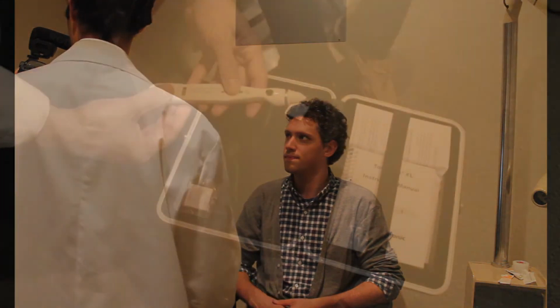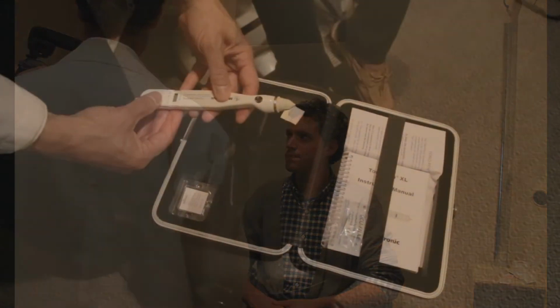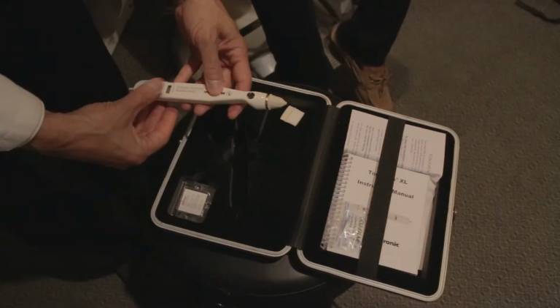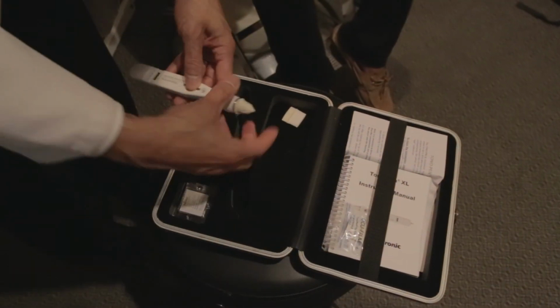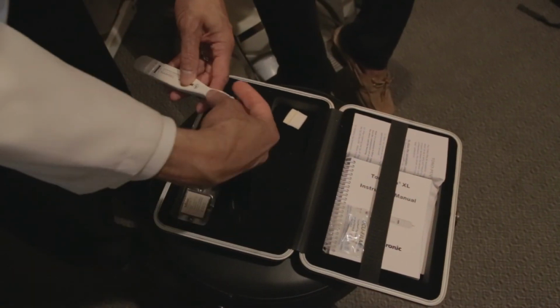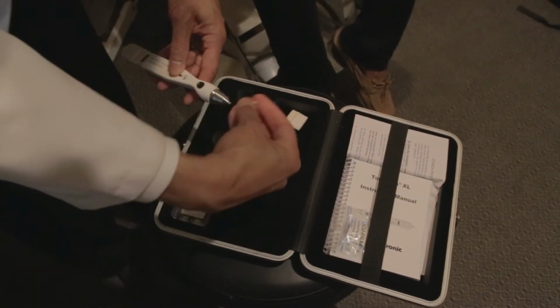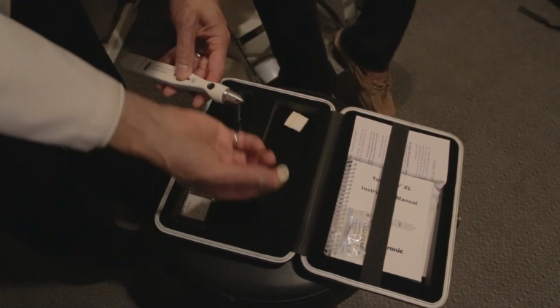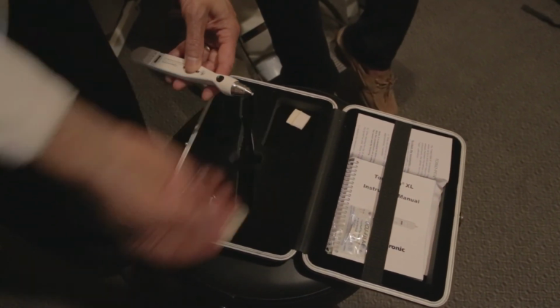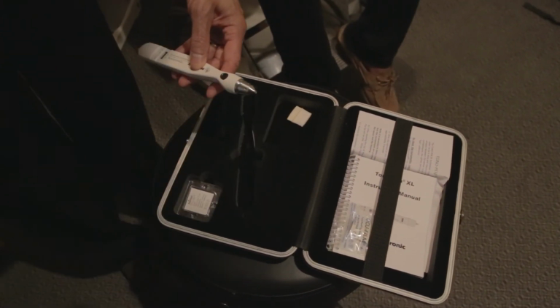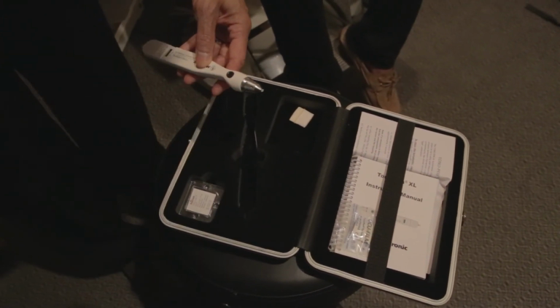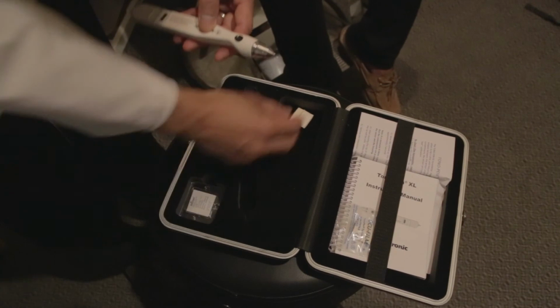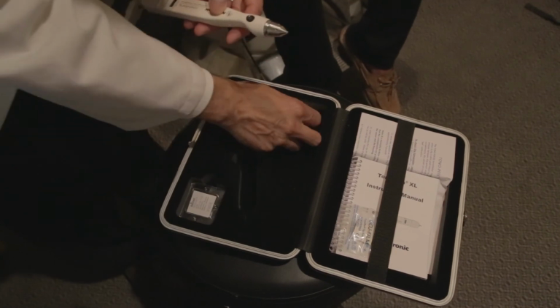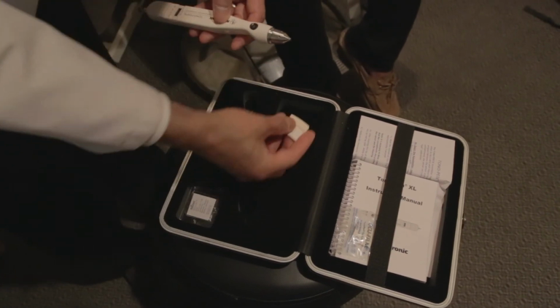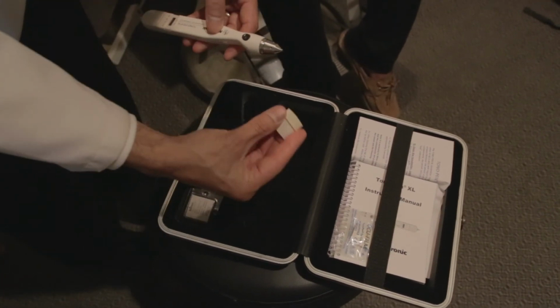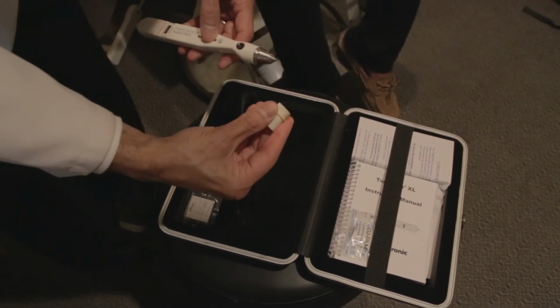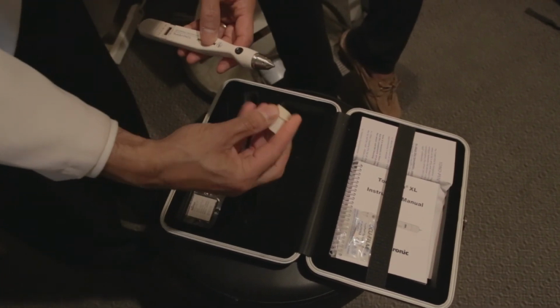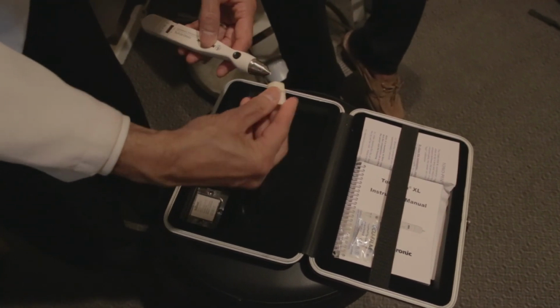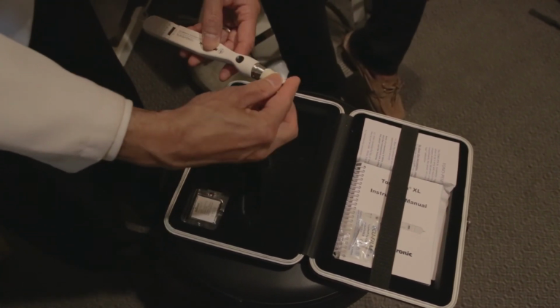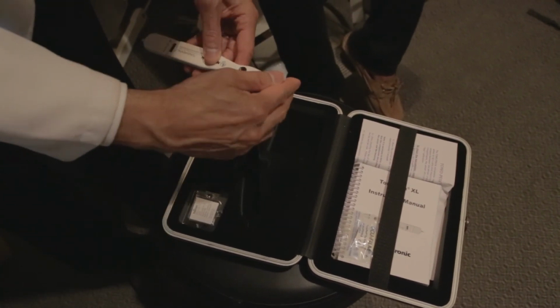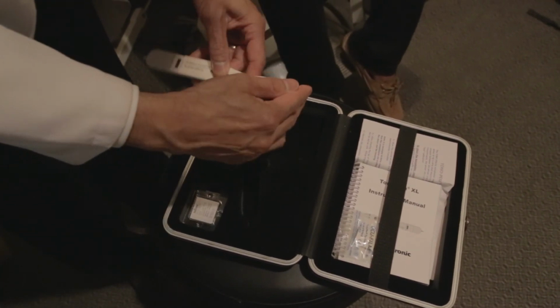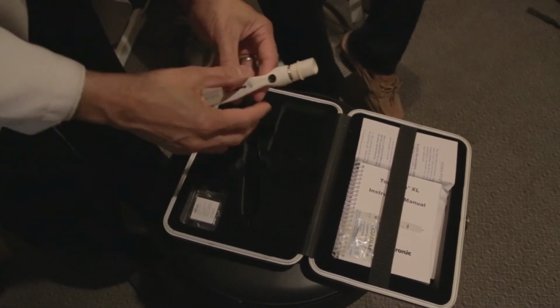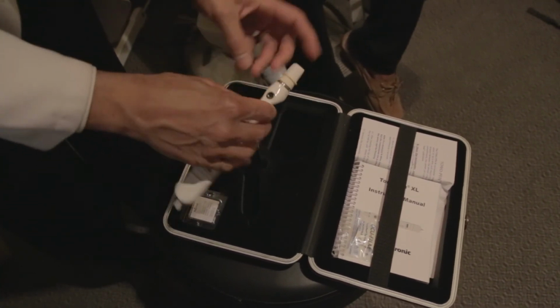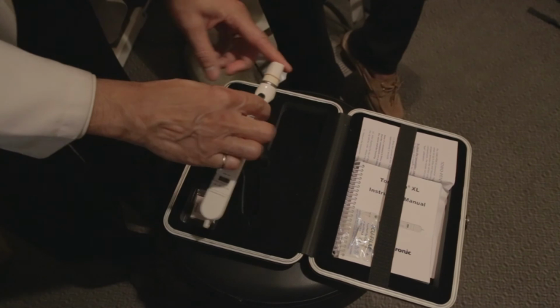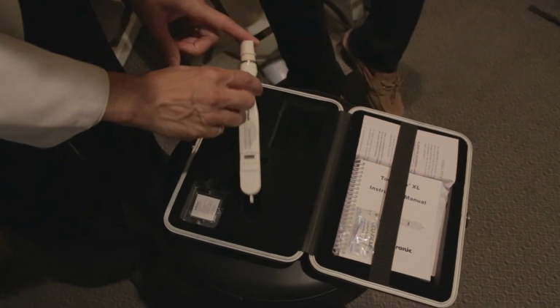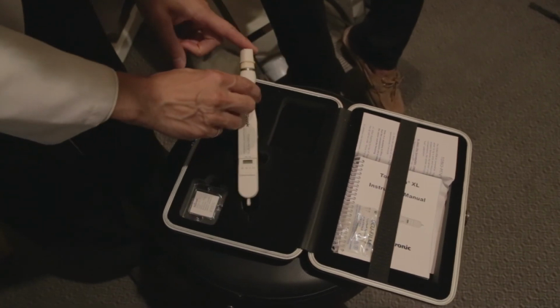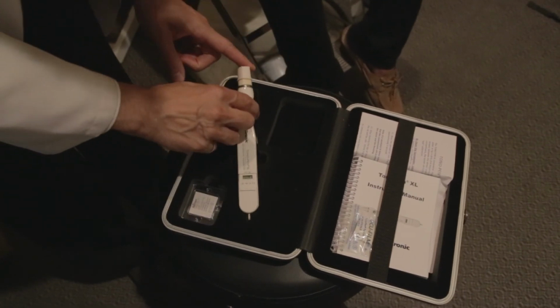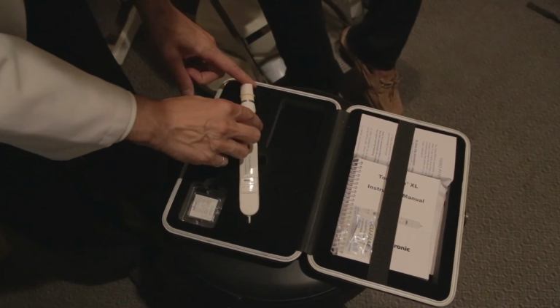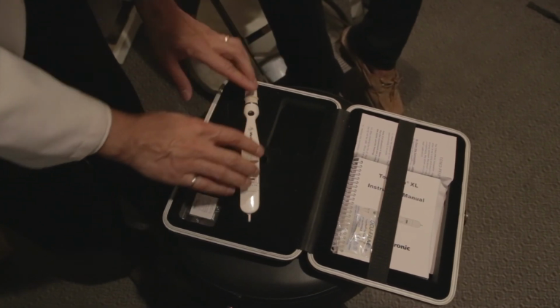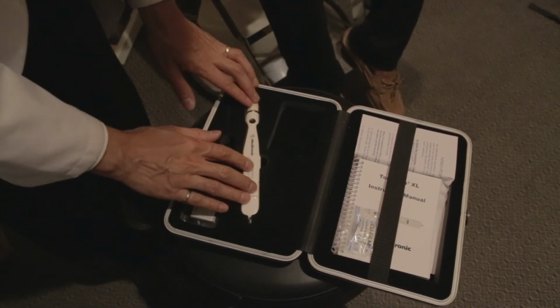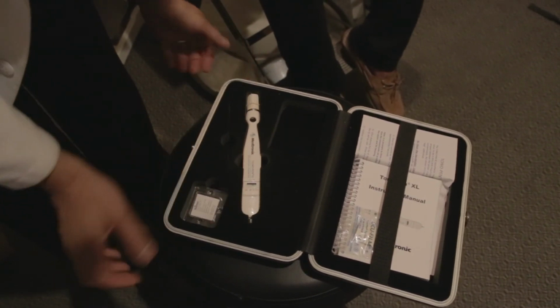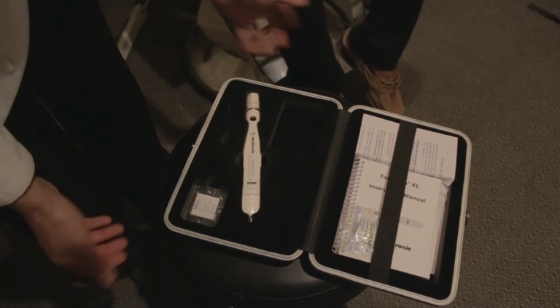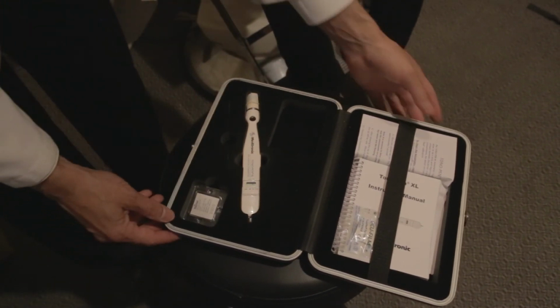When you've finished checking pressure, discard the used rubber tip. Before putting the Tonipen back in the box, apply a new tip, leaving the cardboard in place to protect the sensitive tip, and then place it back in its holder.